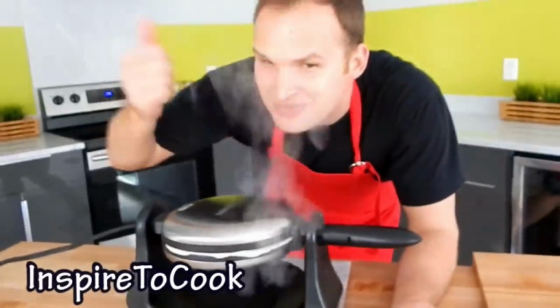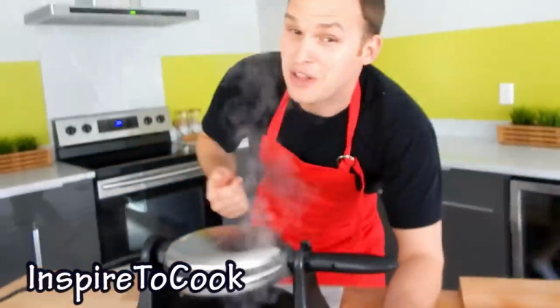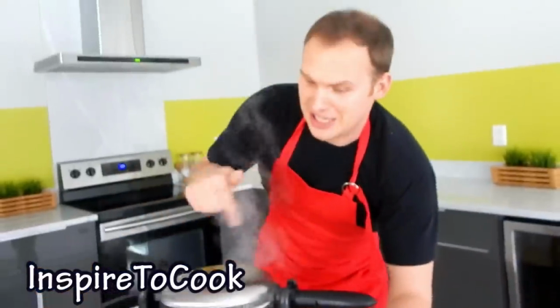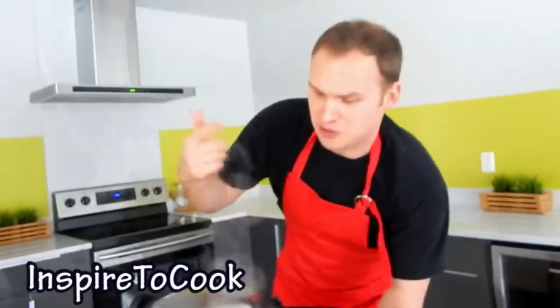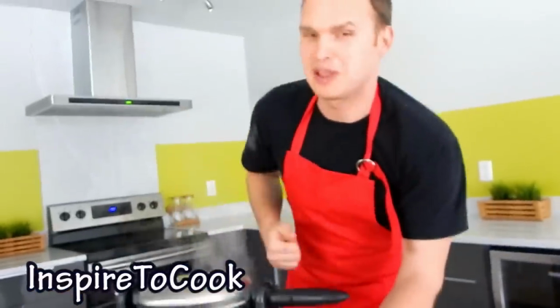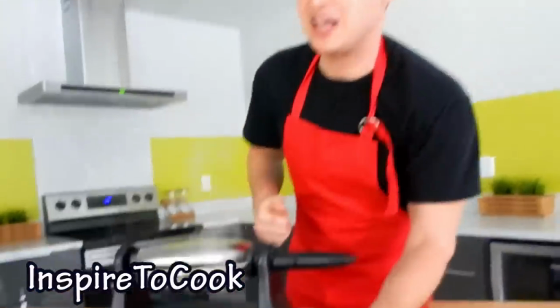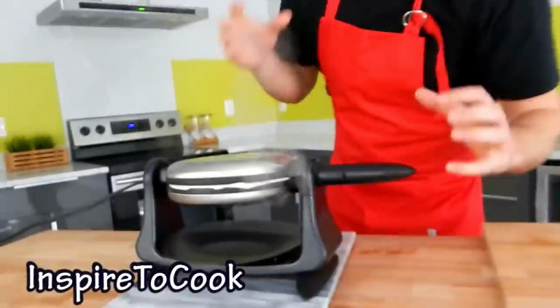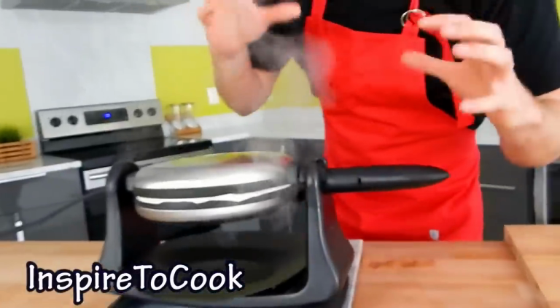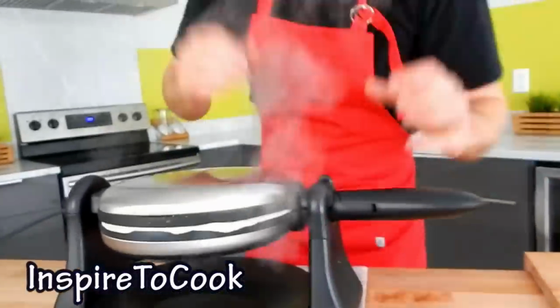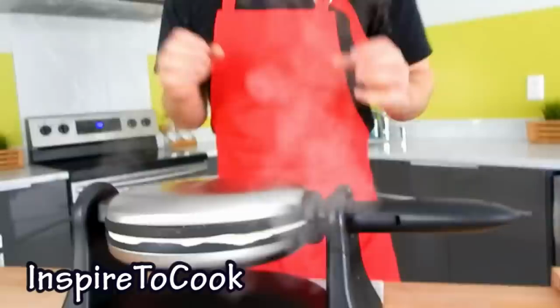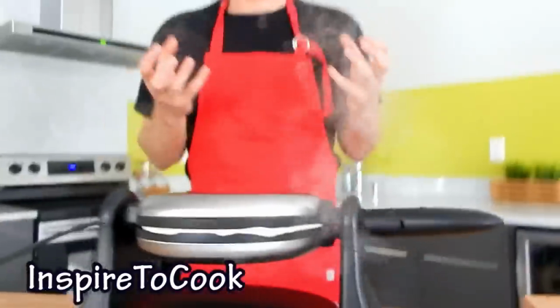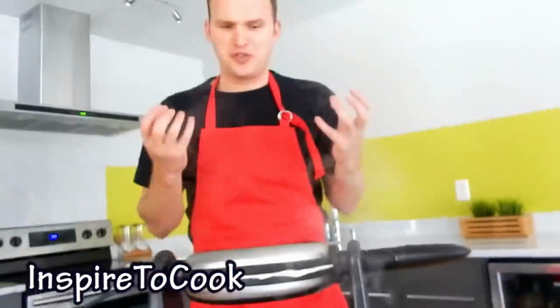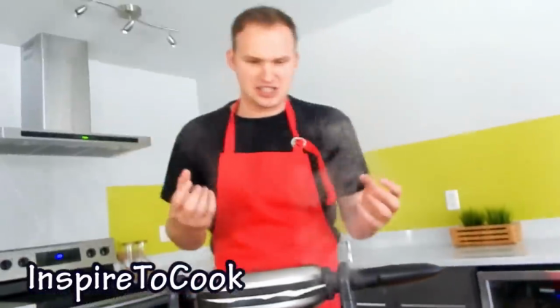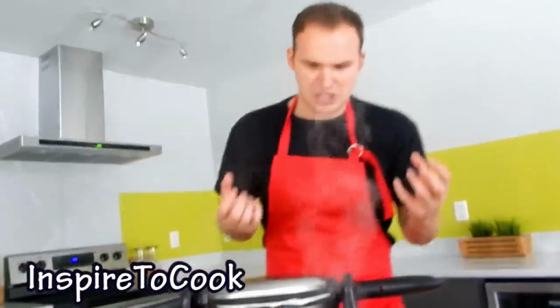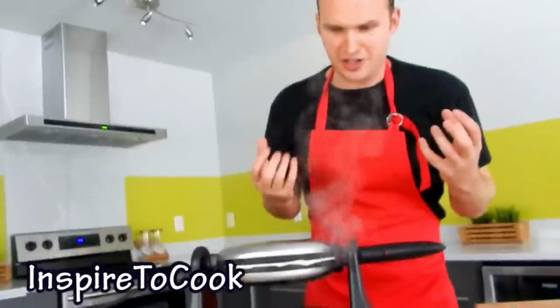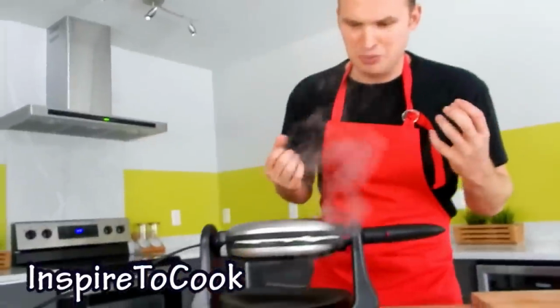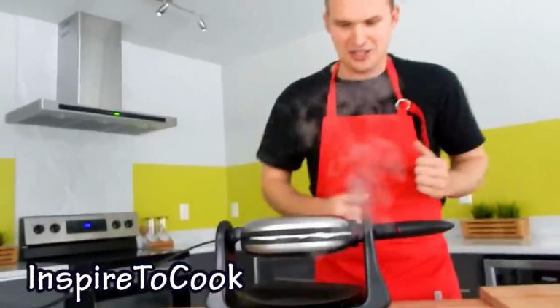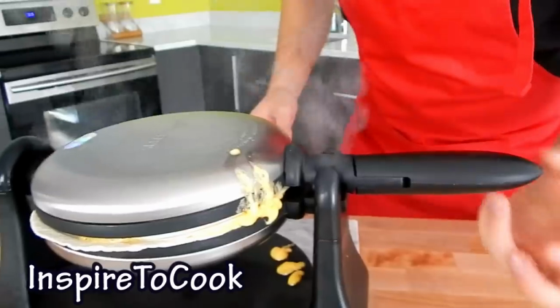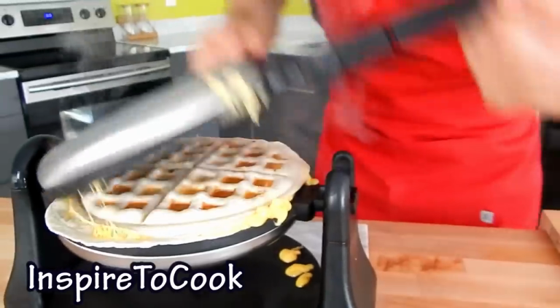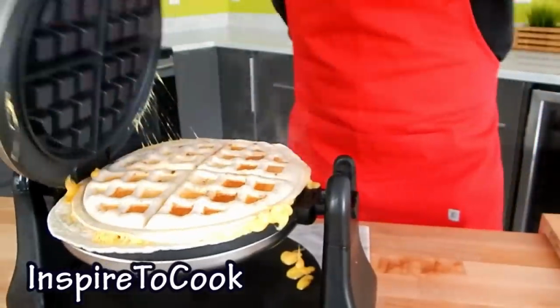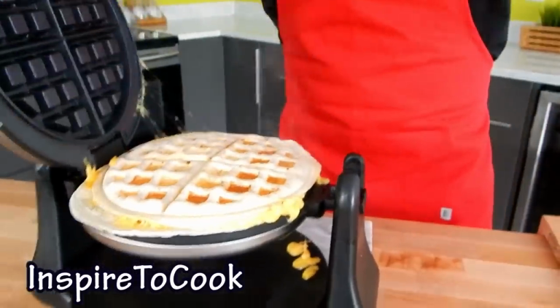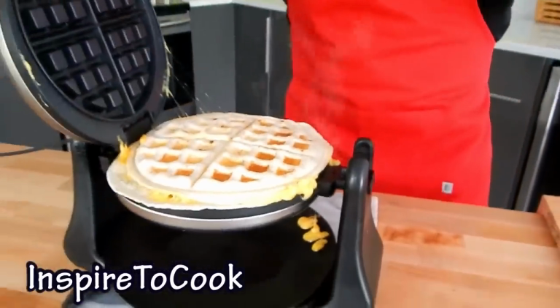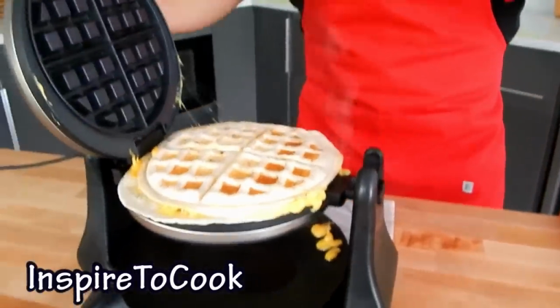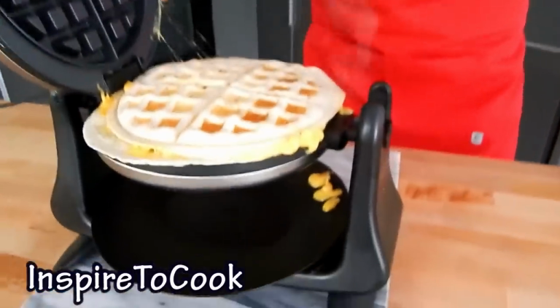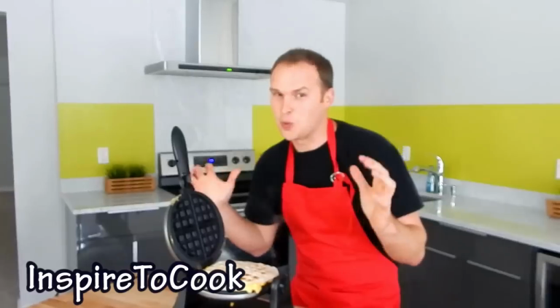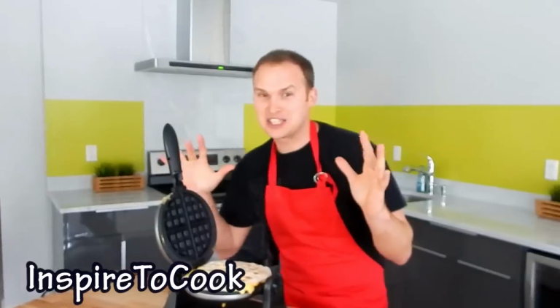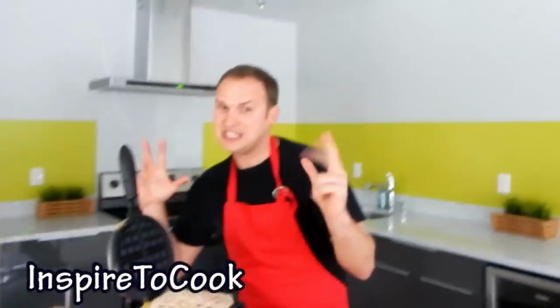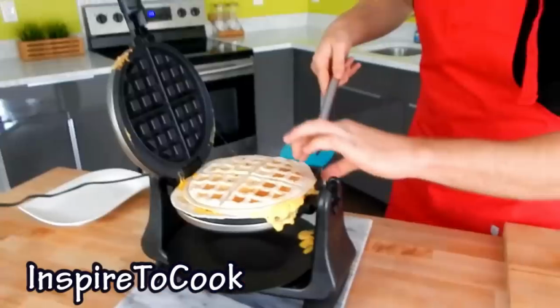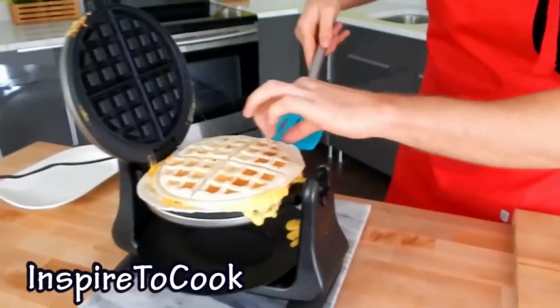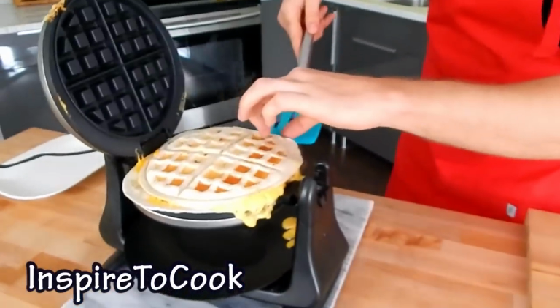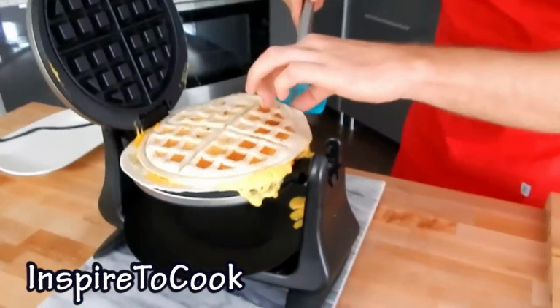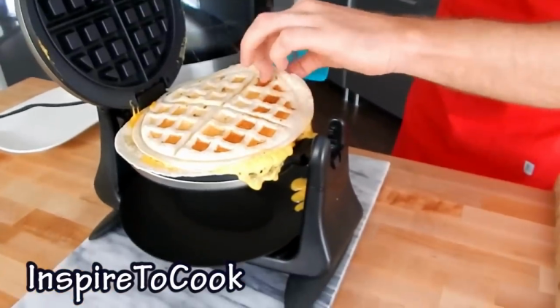In about 30 seconds you flip that thing and let it do its thing. Just wait until you feel that the cheese is starting to melt. 30 seconds and it's time to open it — mm-mm-mm! The waffle quesadilla! I'm gonna grab my delicious quesadilla.